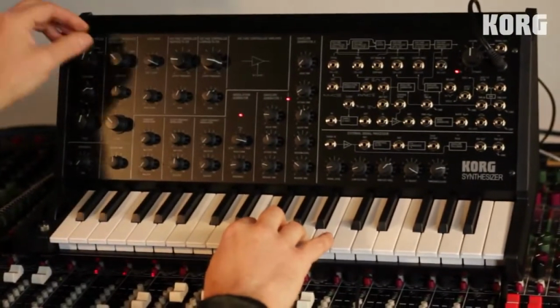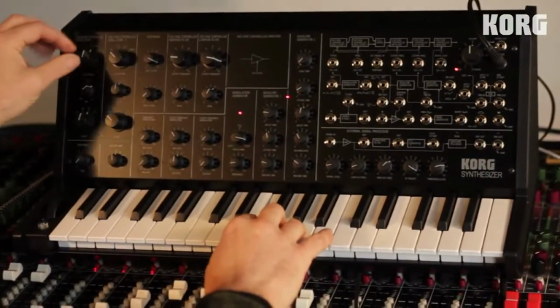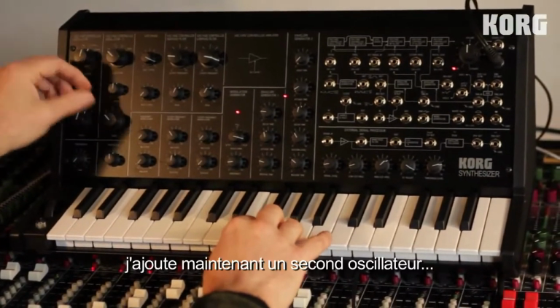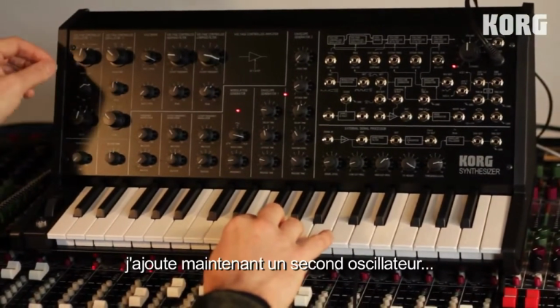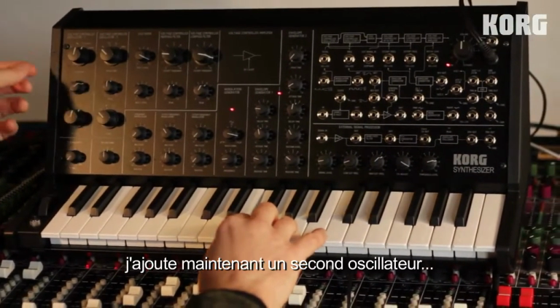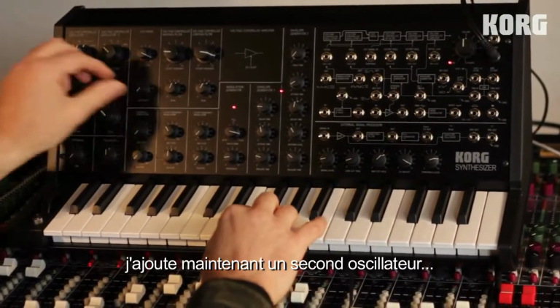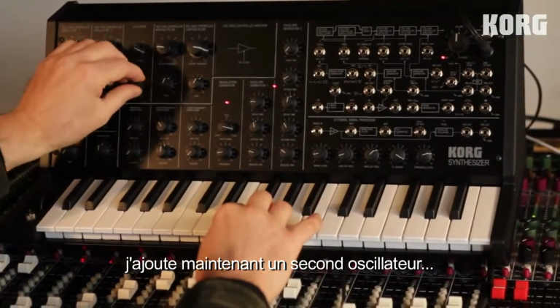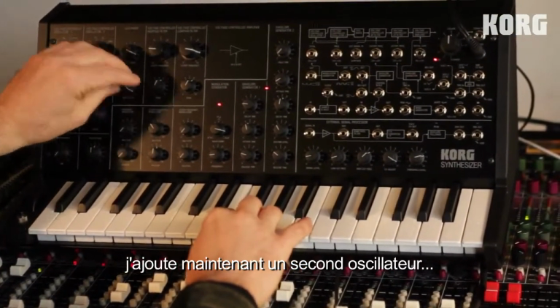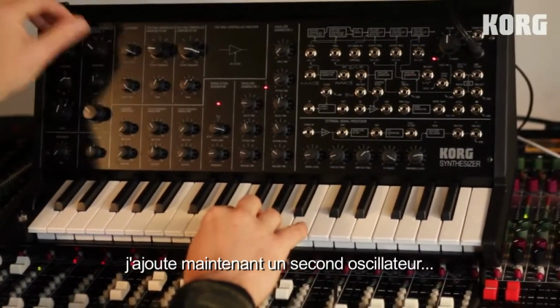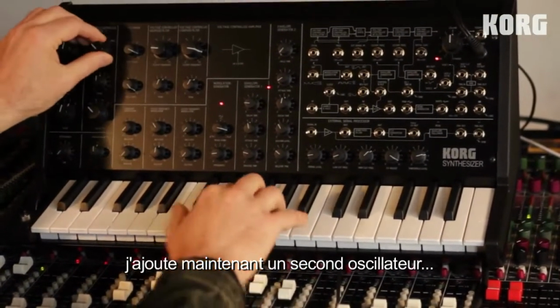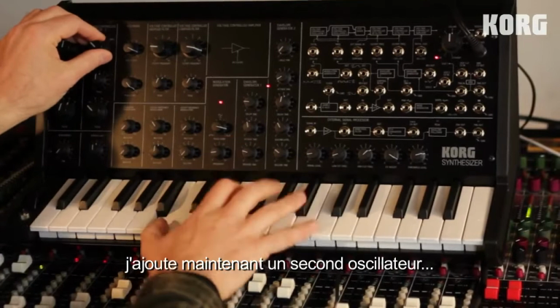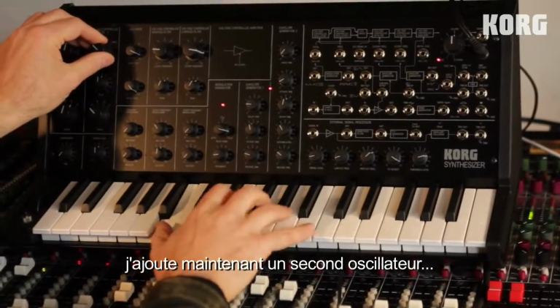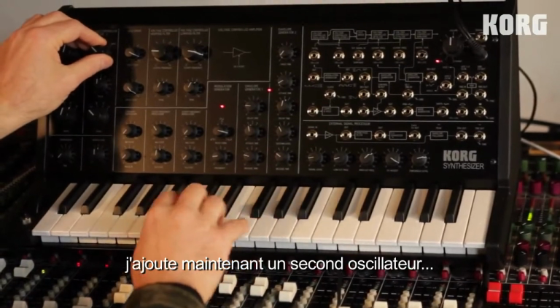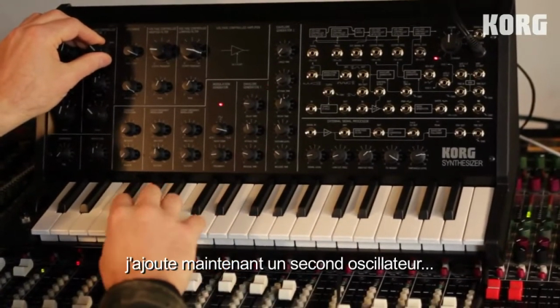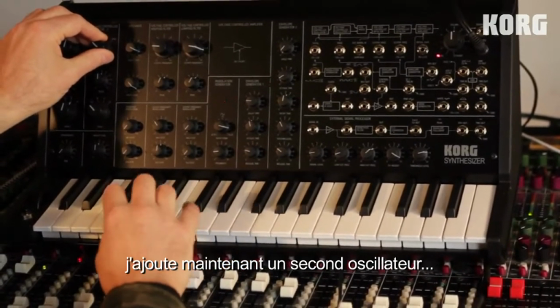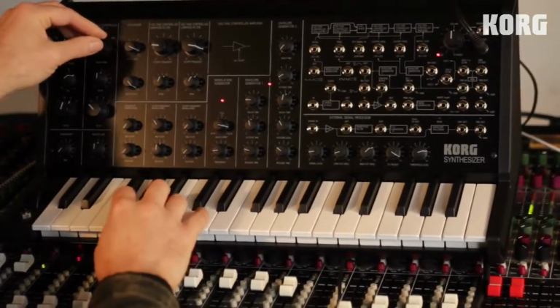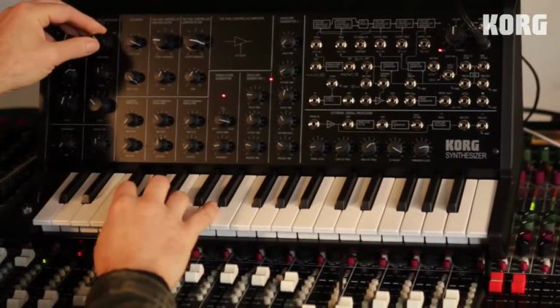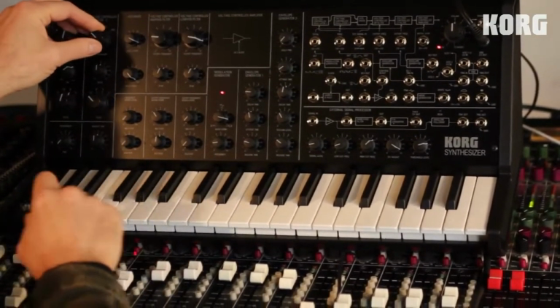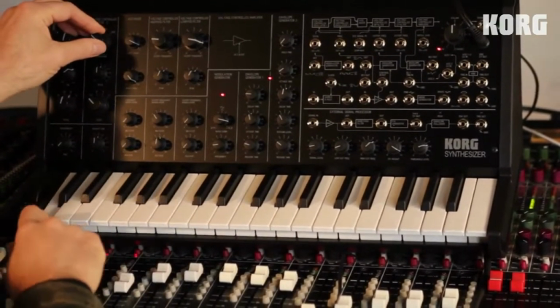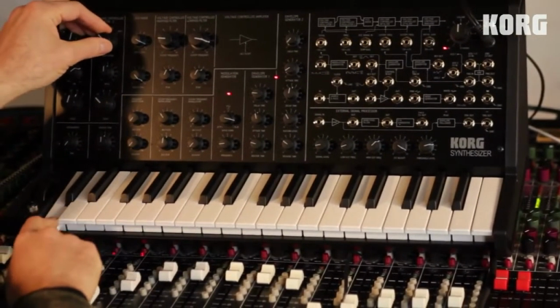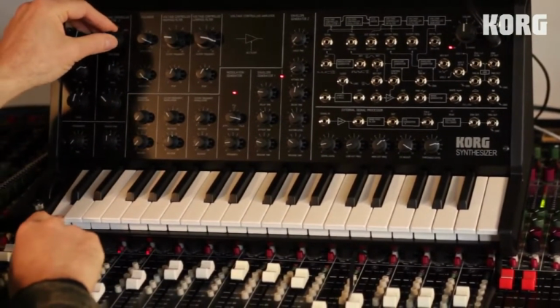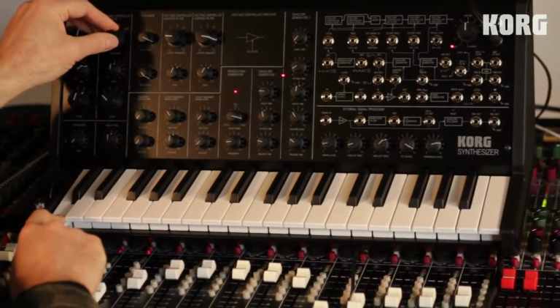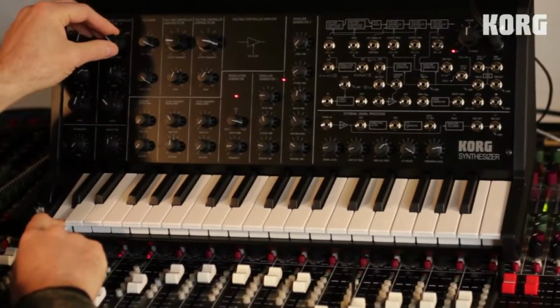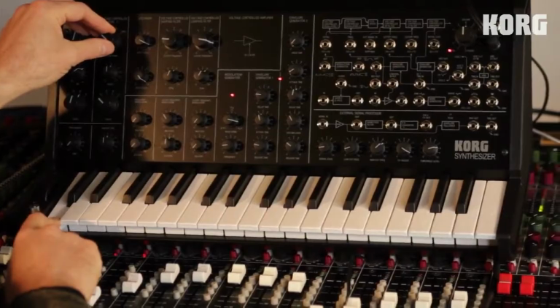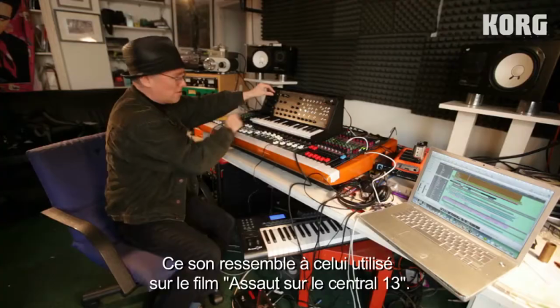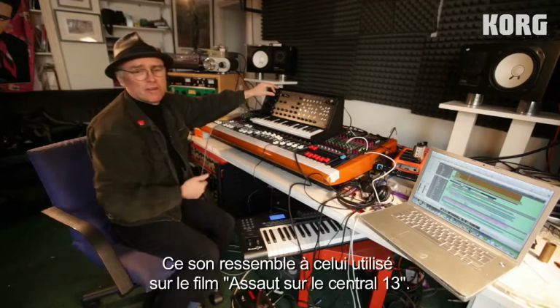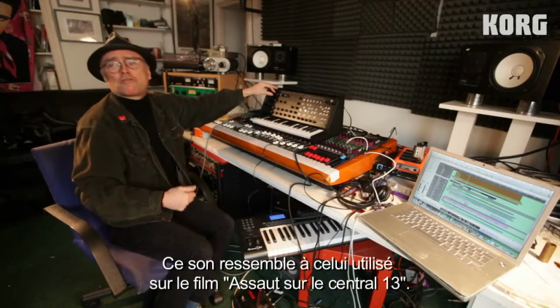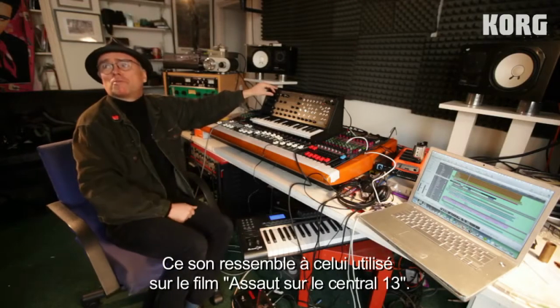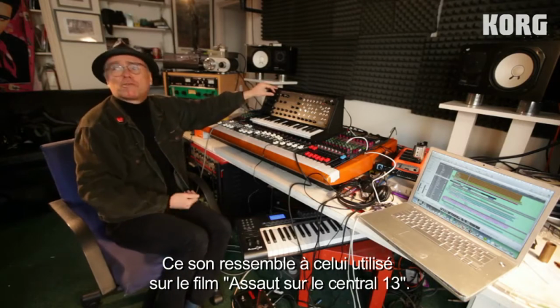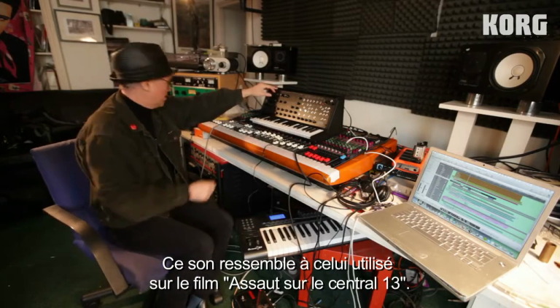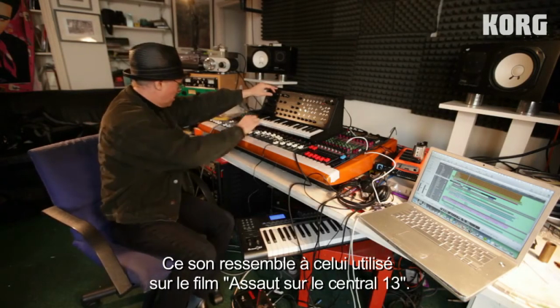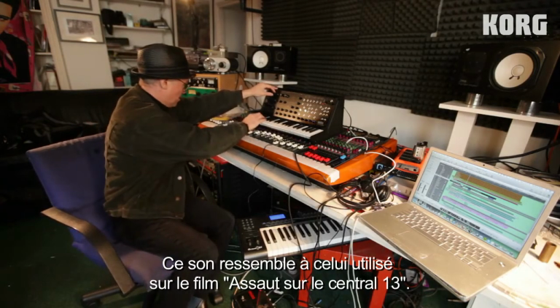Add another oscillator — how do I turn it on? That sounds like the Assault on Precinct 13 soundtrack.